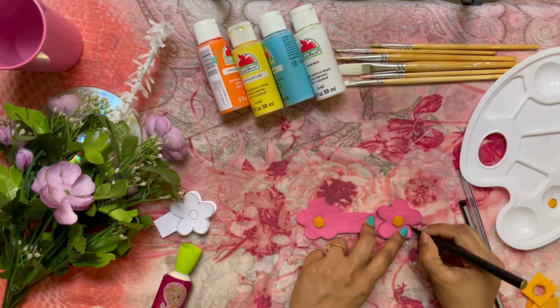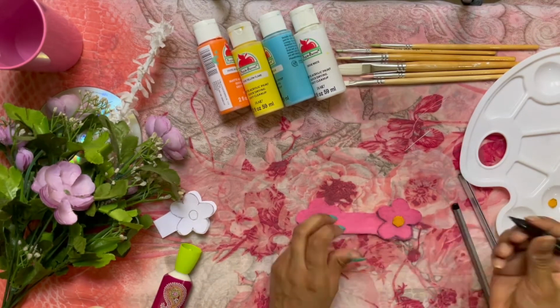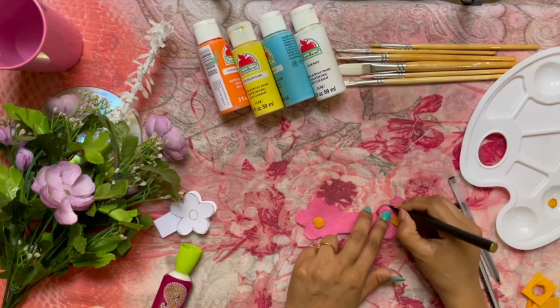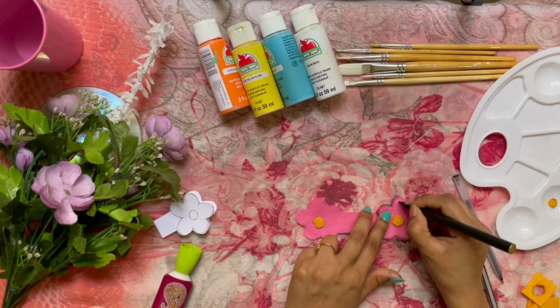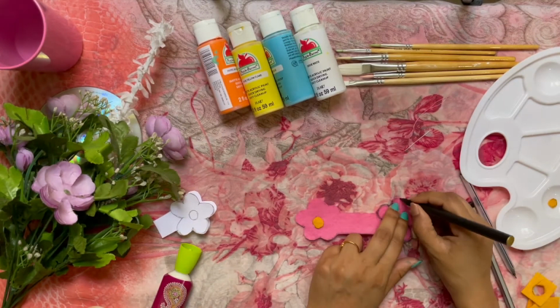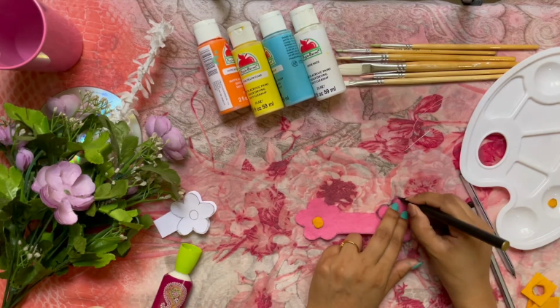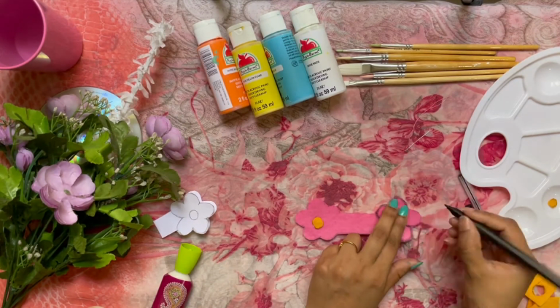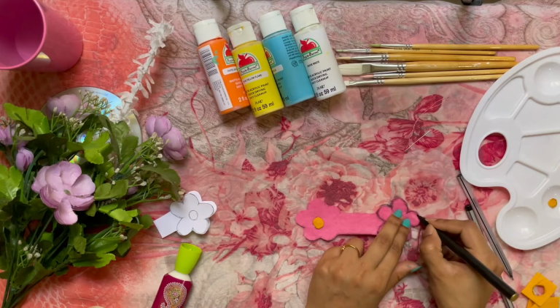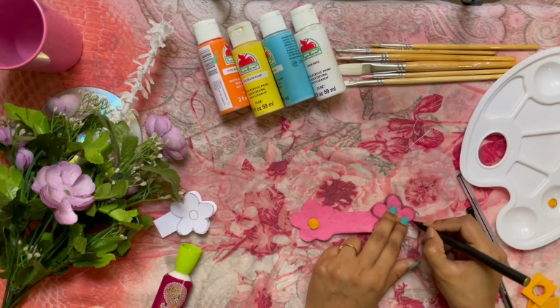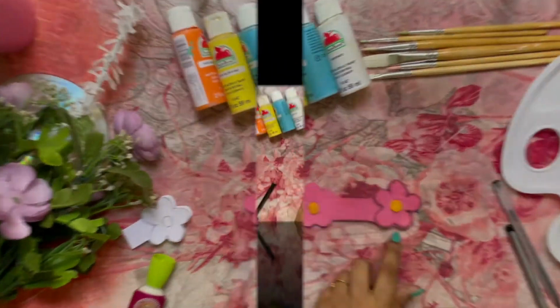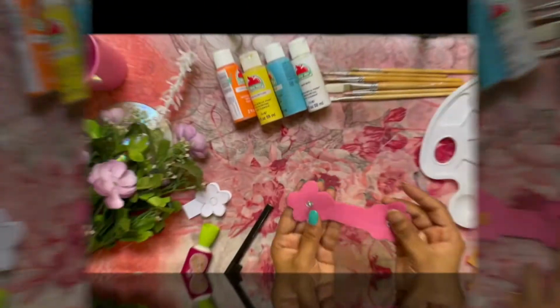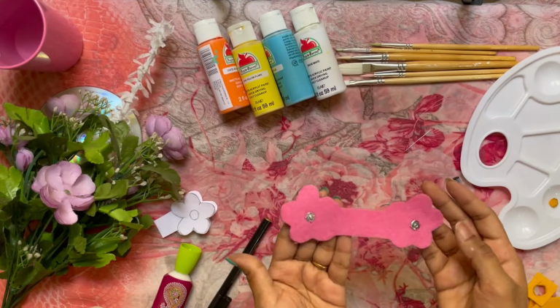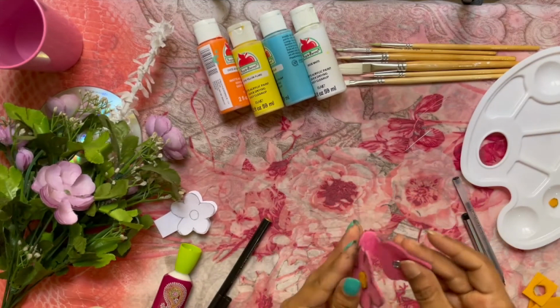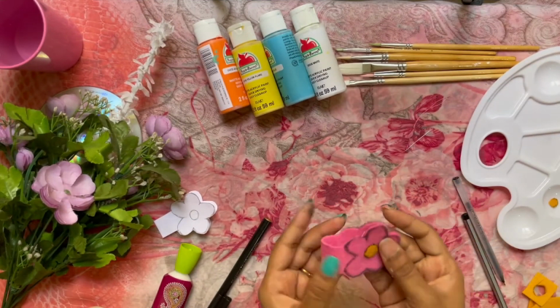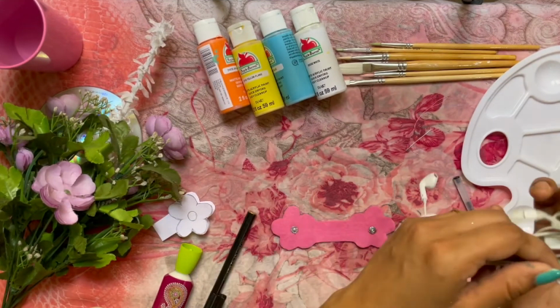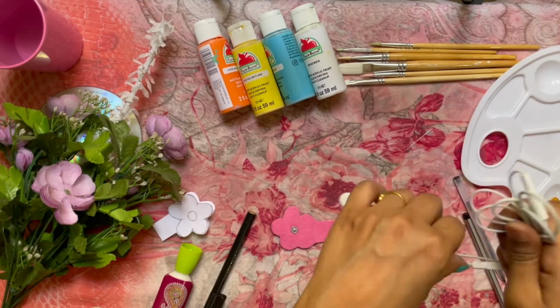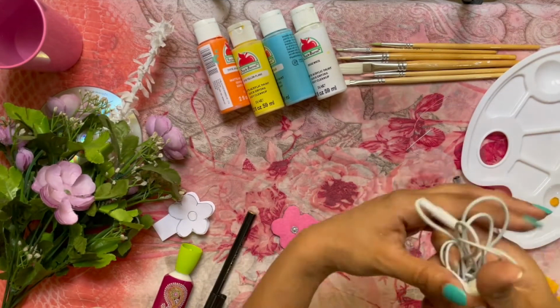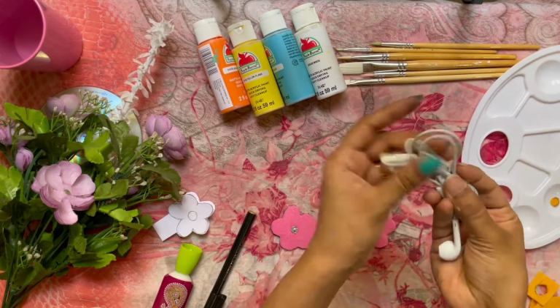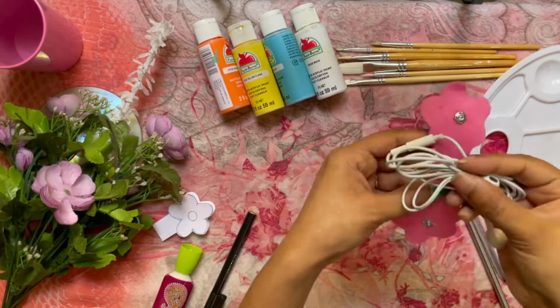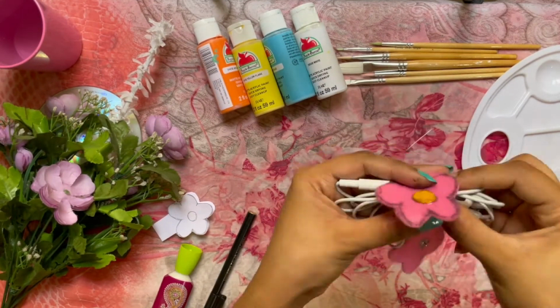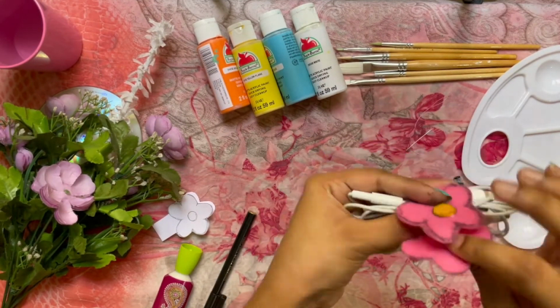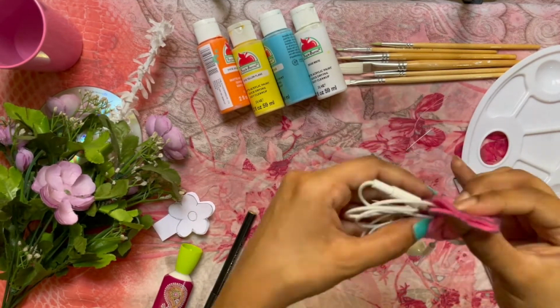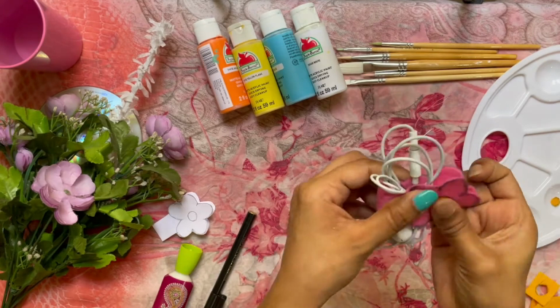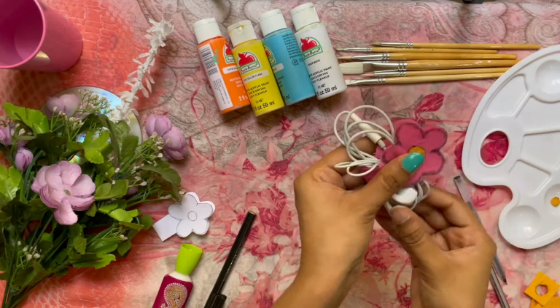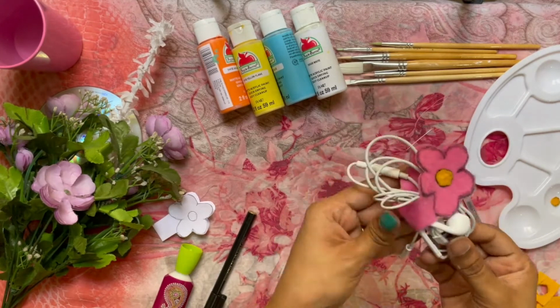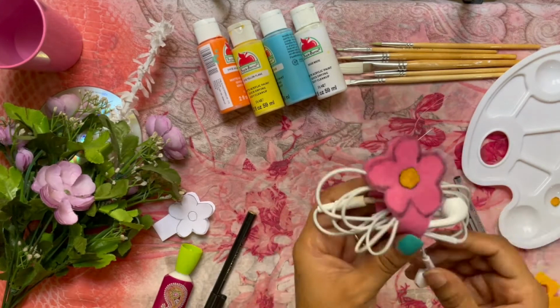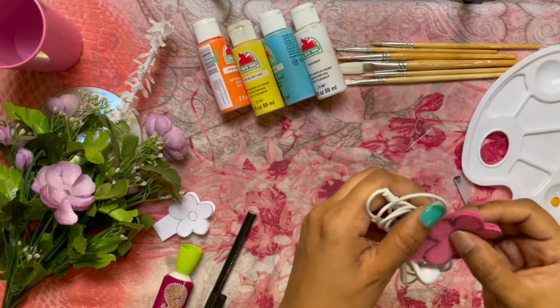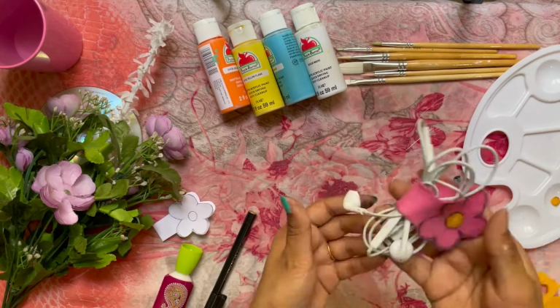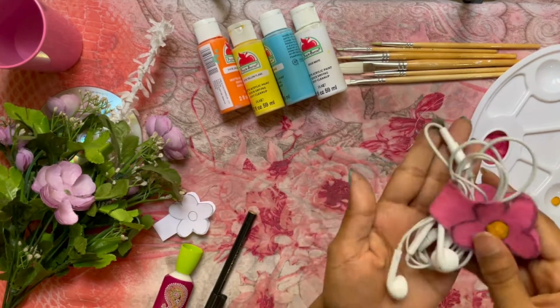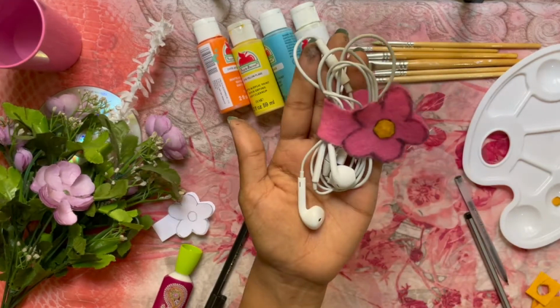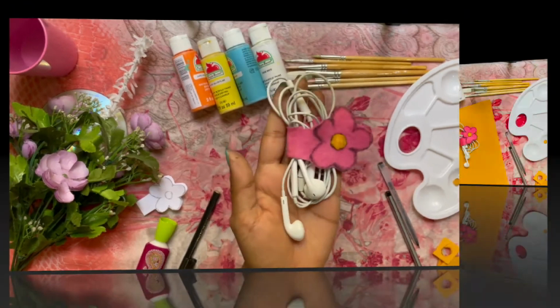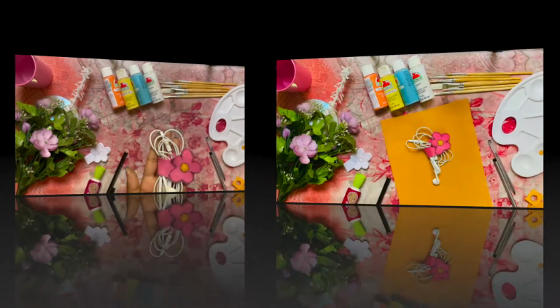The last step is optional. You can take a marker or a black pen and highlight the corners. Ta-da! The flower earphone holder is ready. The bags and backpacks are very organized.